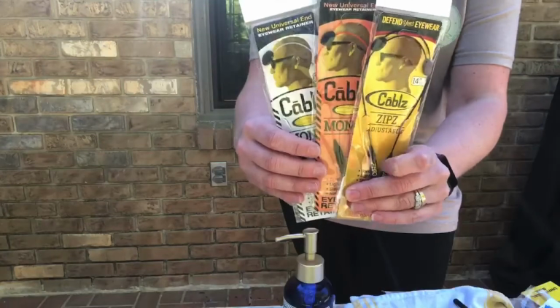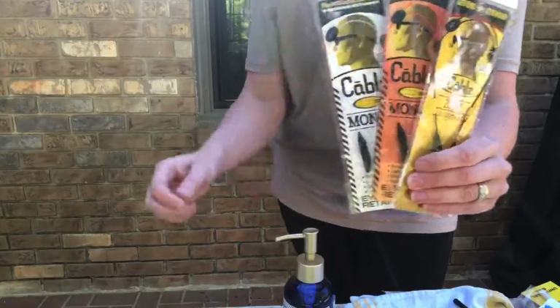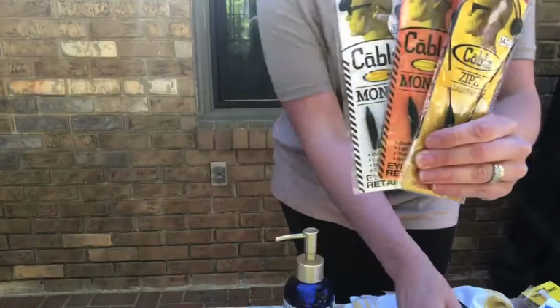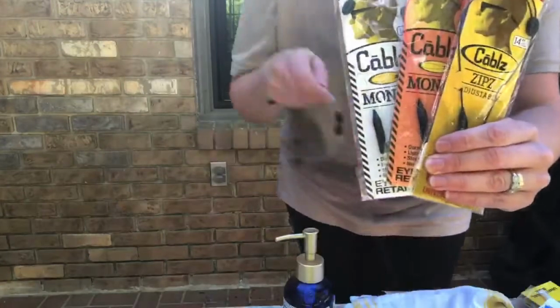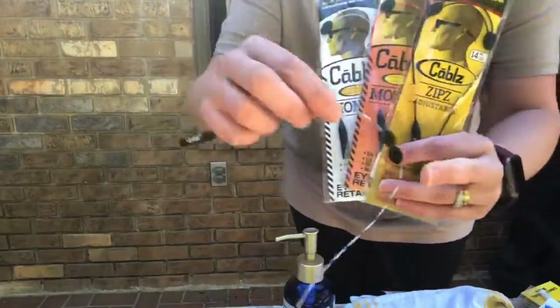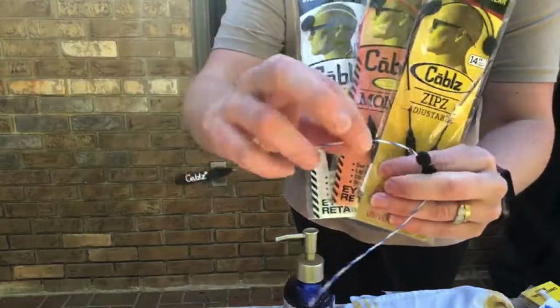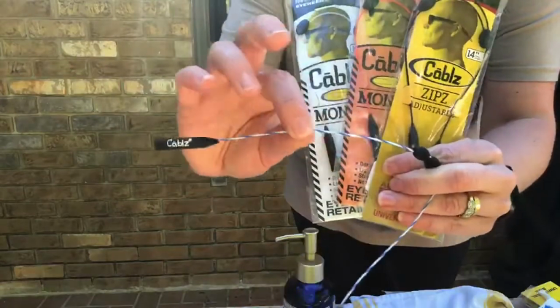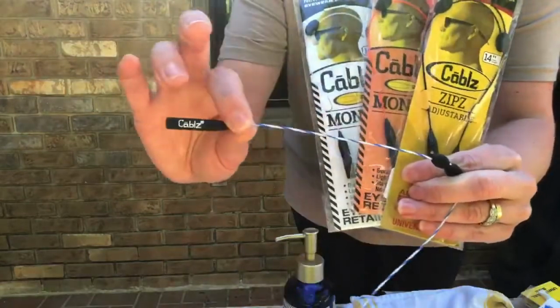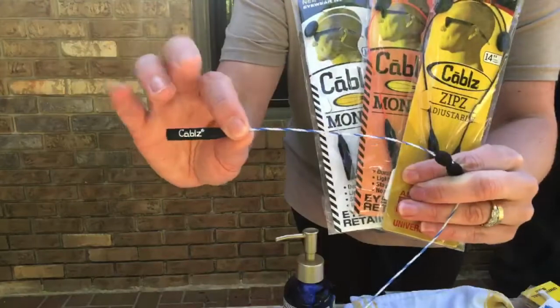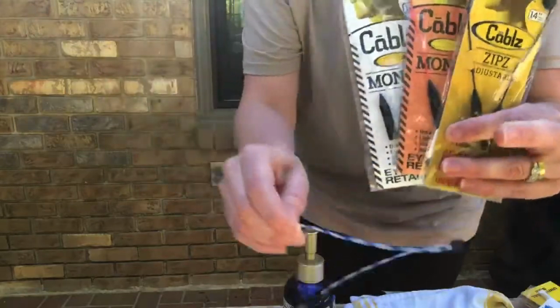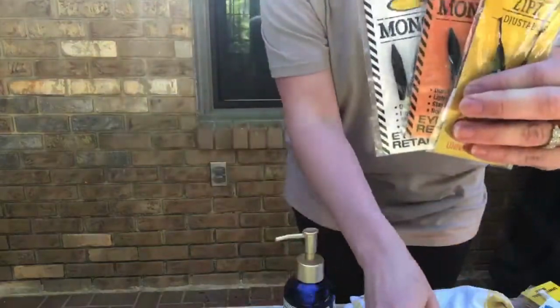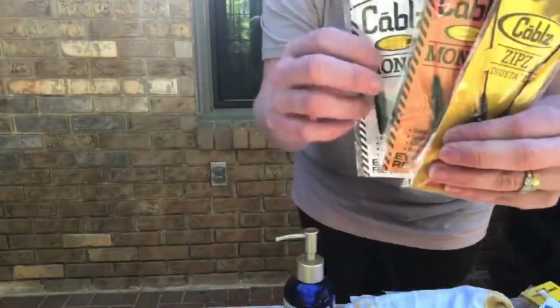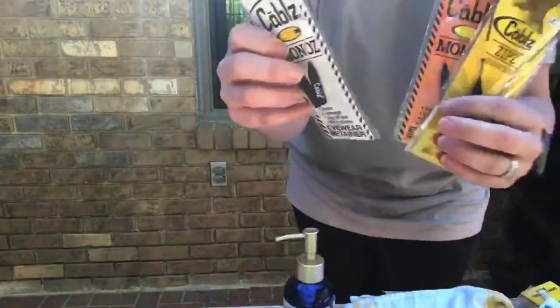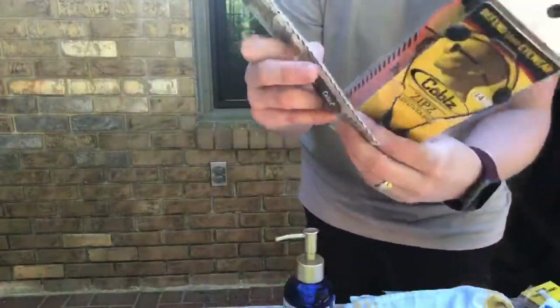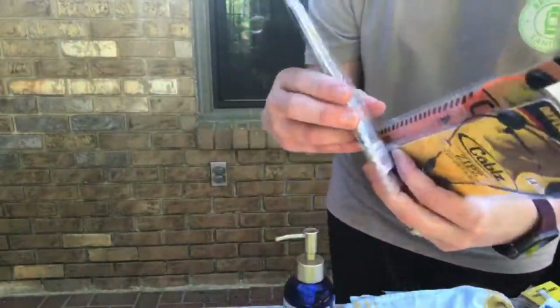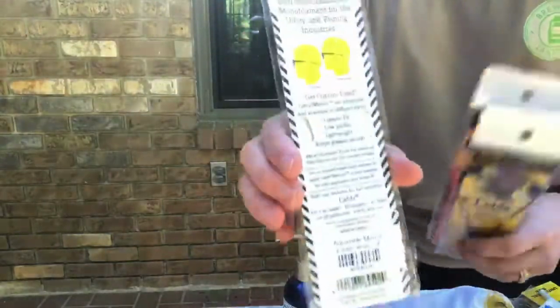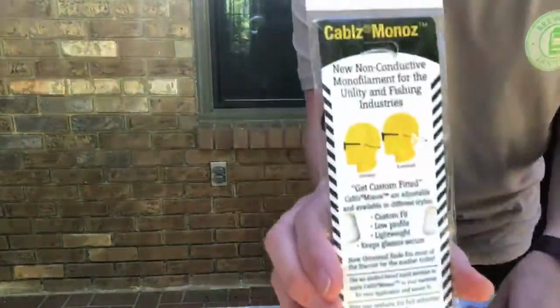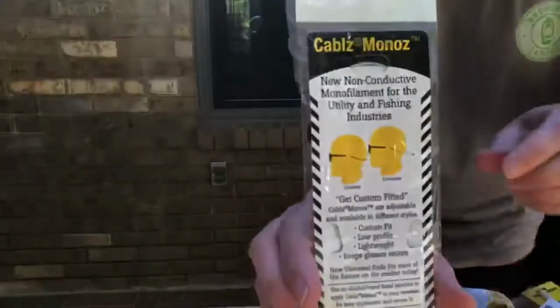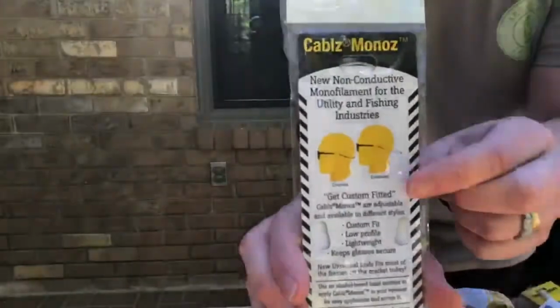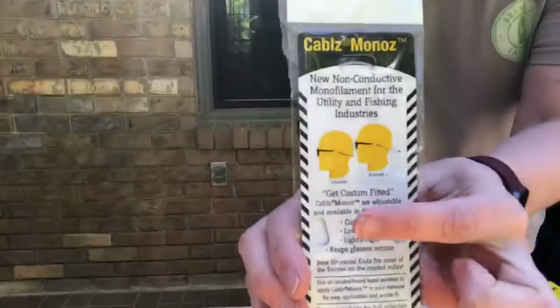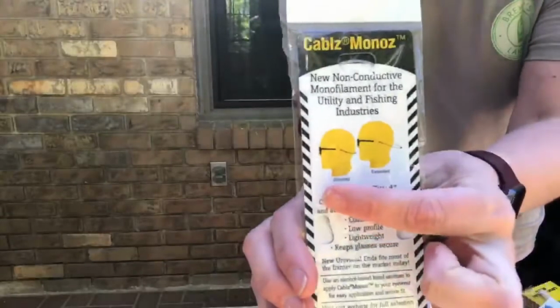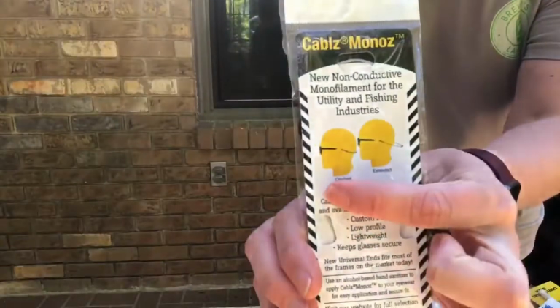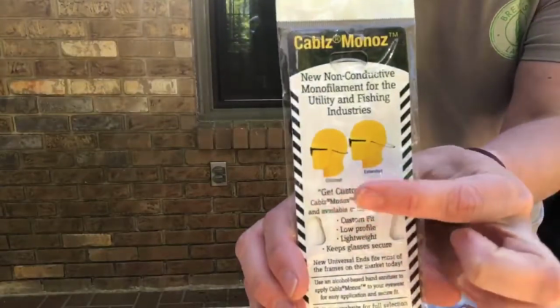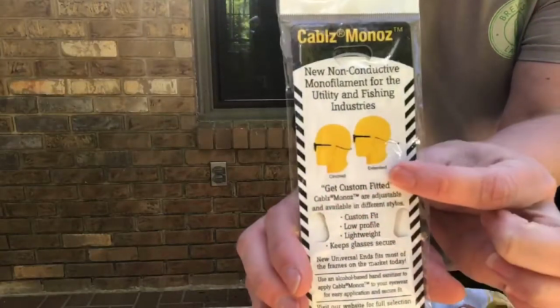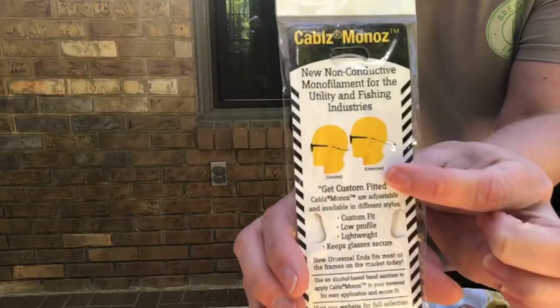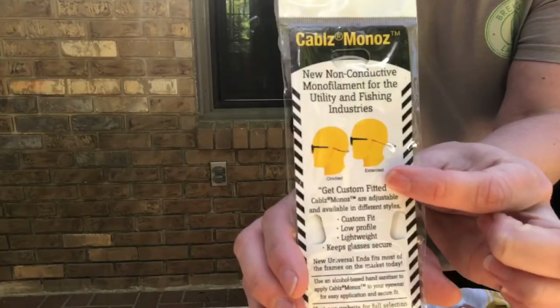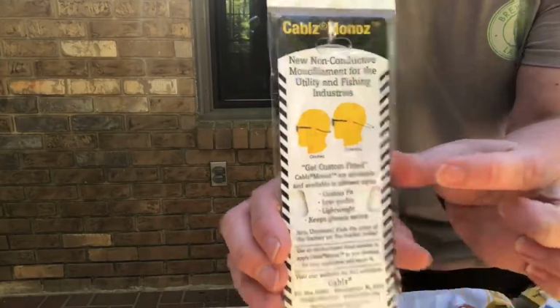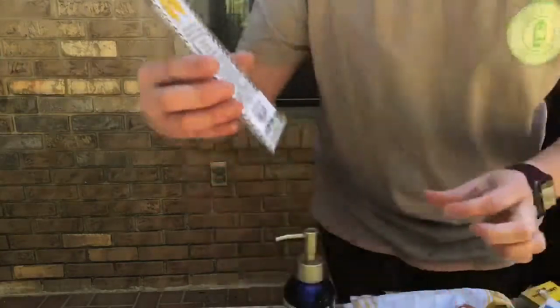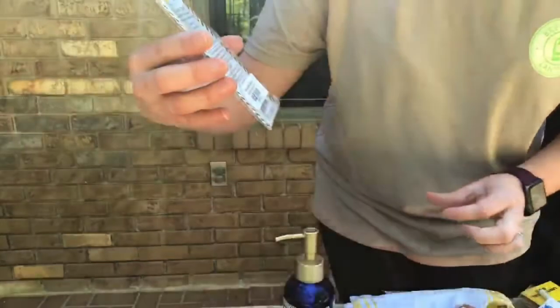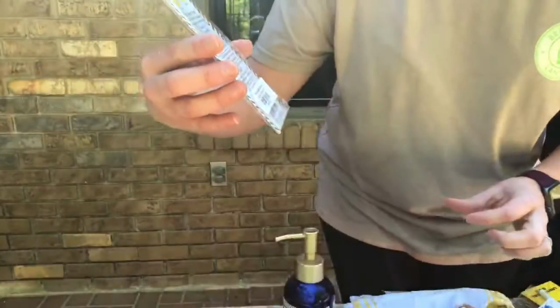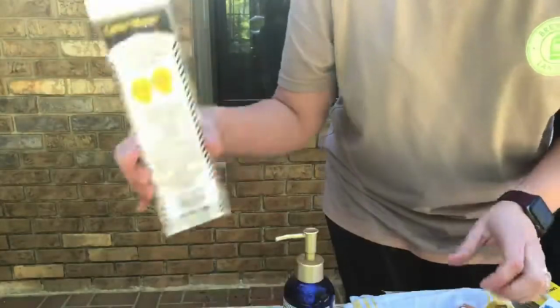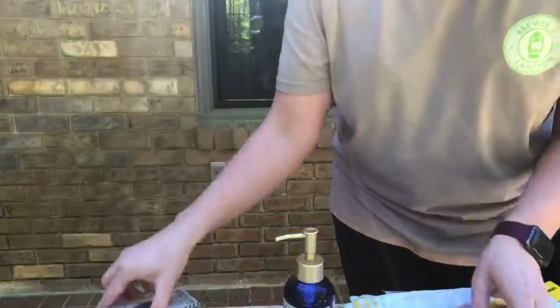They're made out of this thin little wire, as you can see, and these adjustable cables can be adjusted so you can wear them either snug up against your head or loosened up. These are all only $14.99.